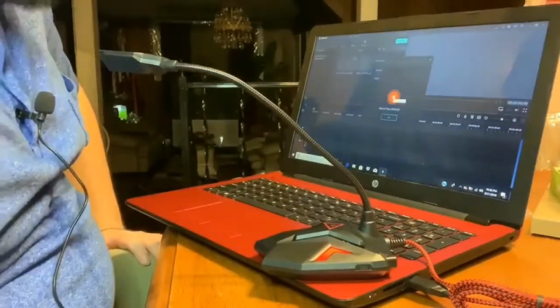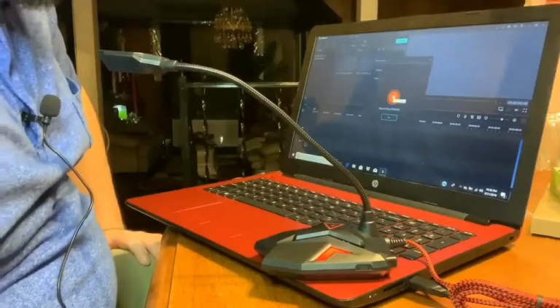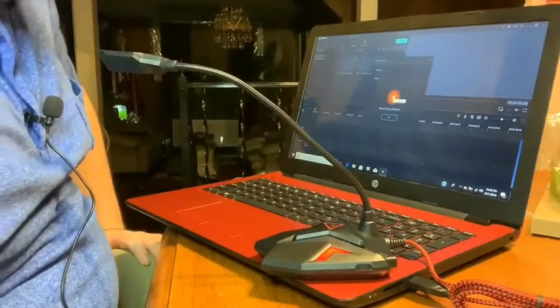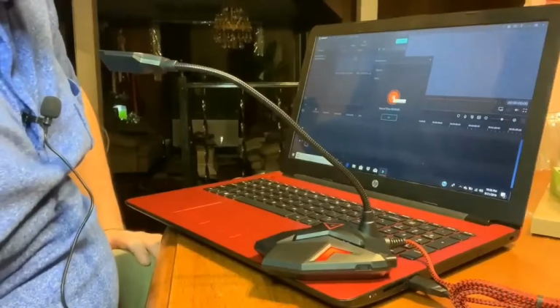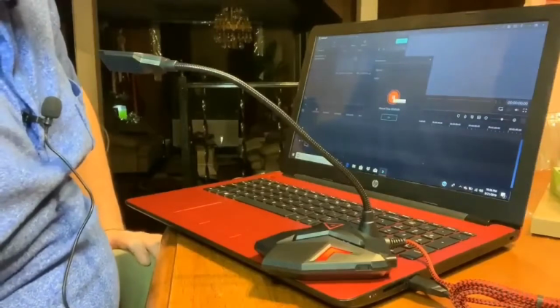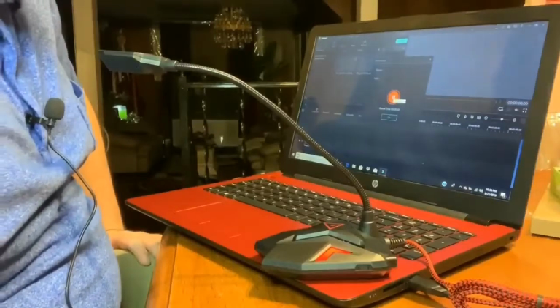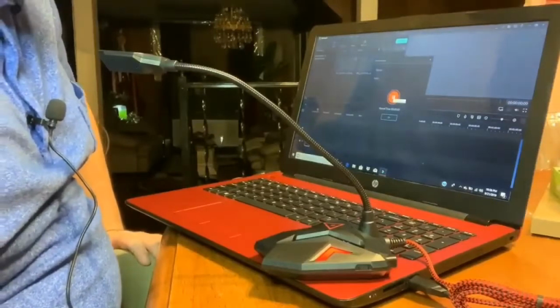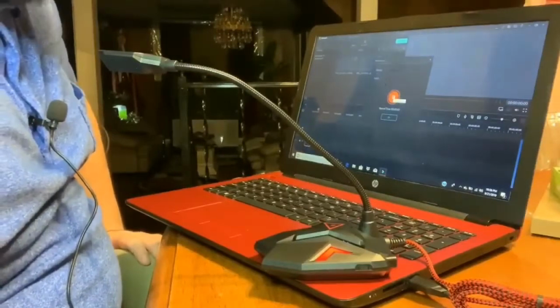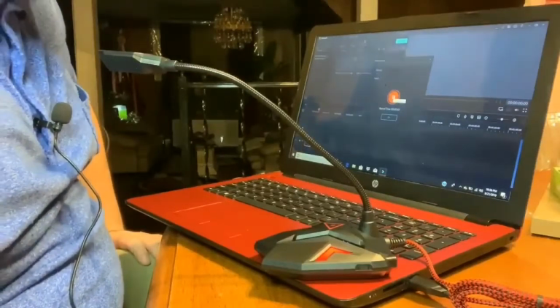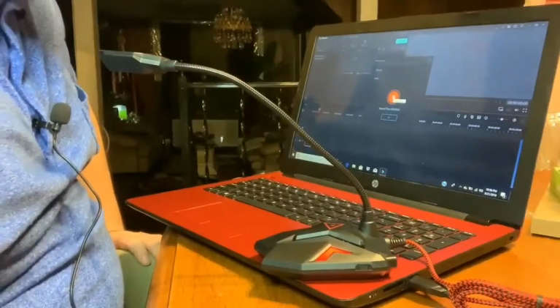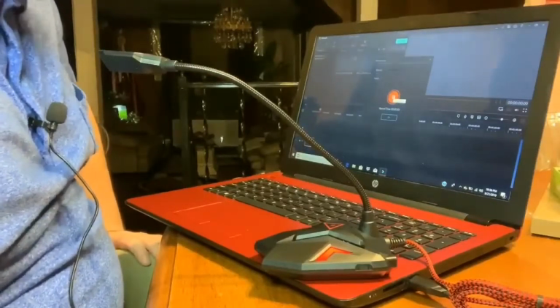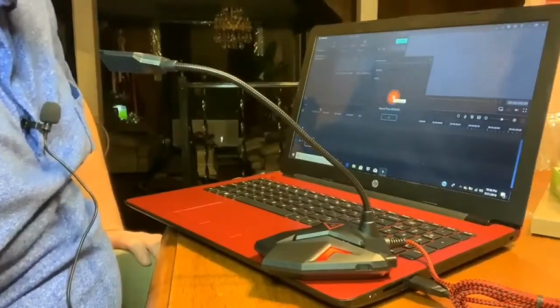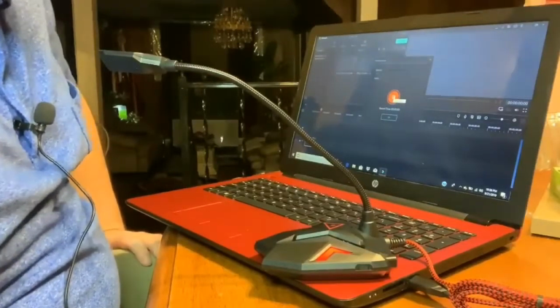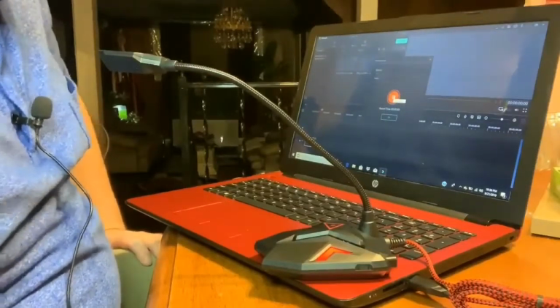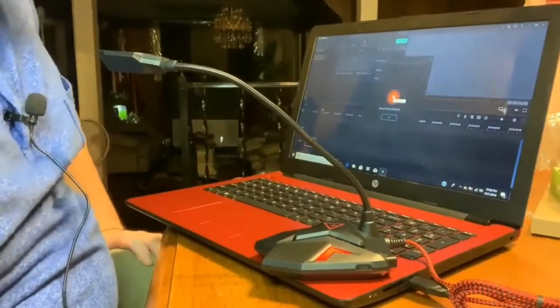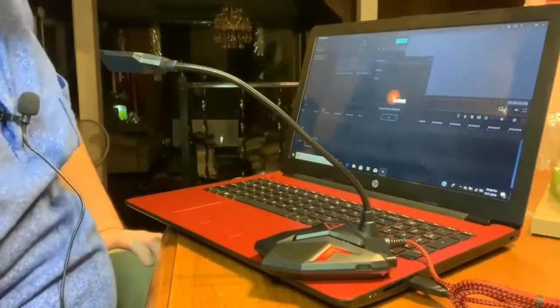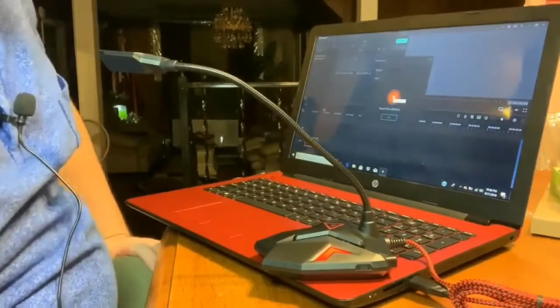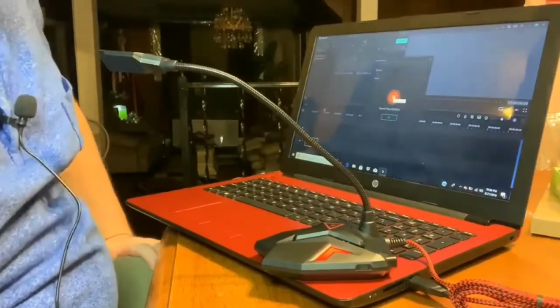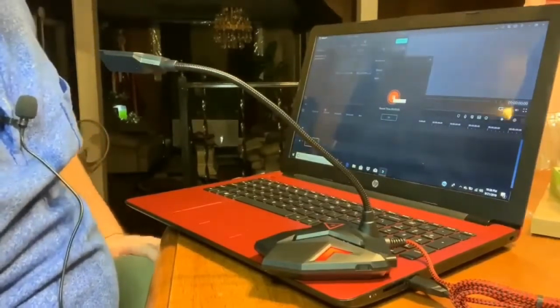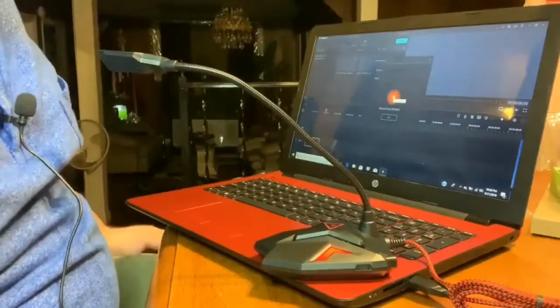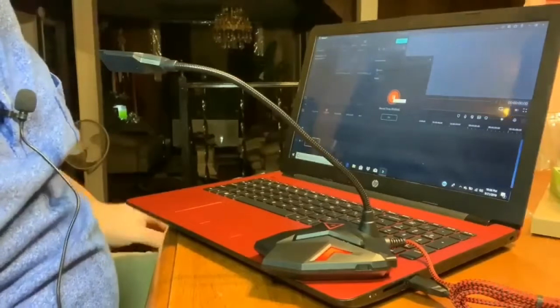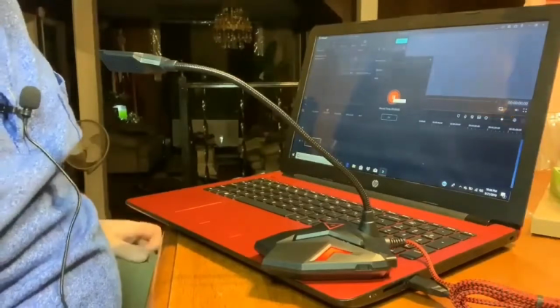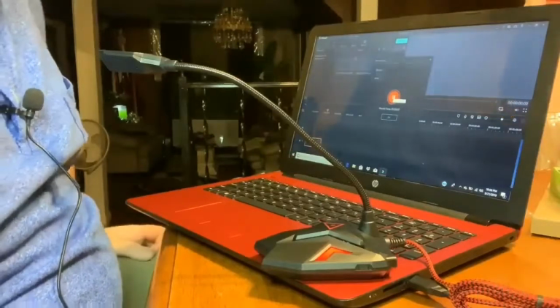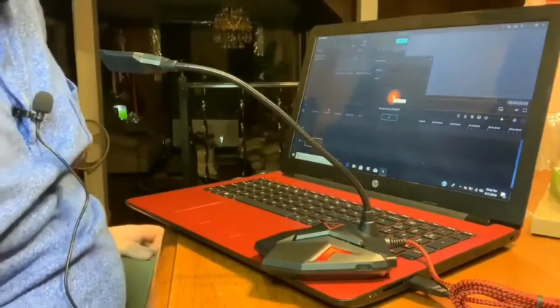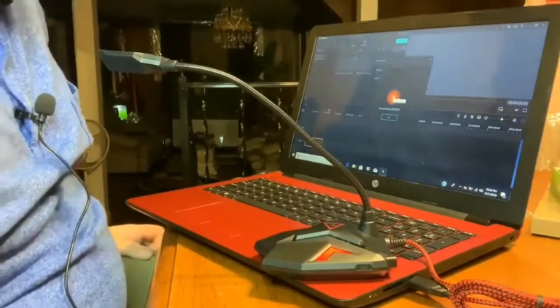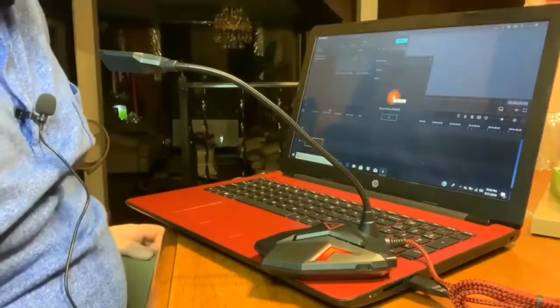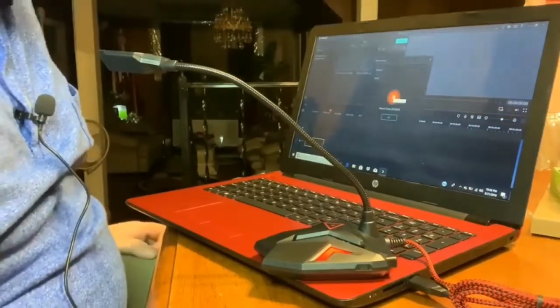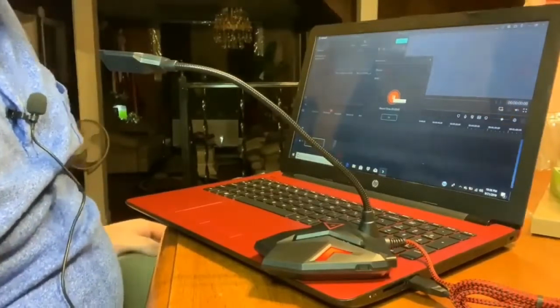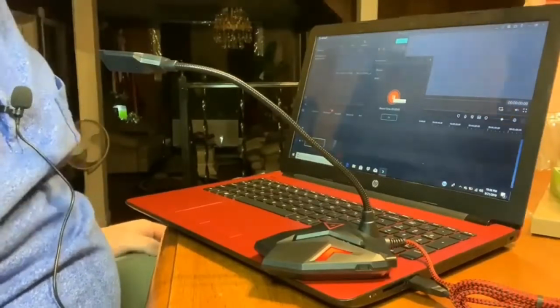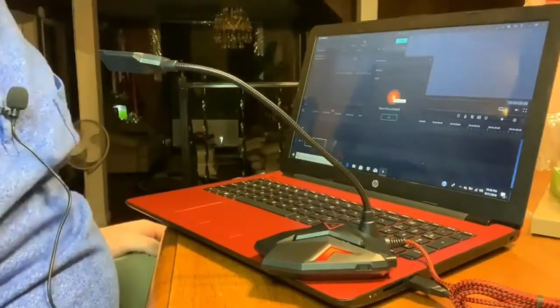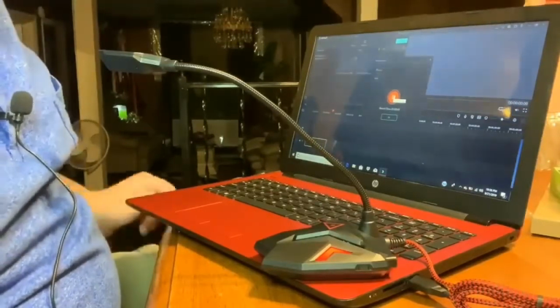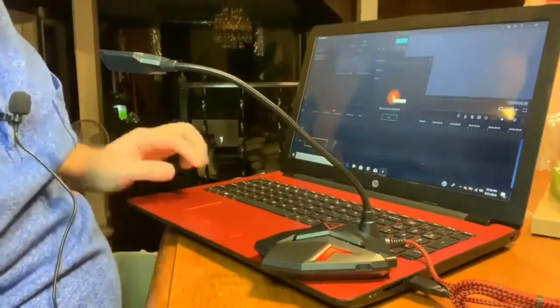This is a demonstration of the microphone that I purchased on Amazon. If you do not have Amazon Prime, make sure you sign up today to save money on shipping. End of test.